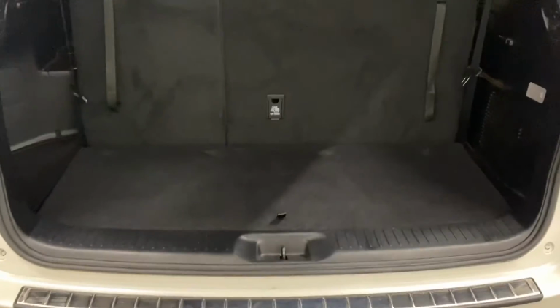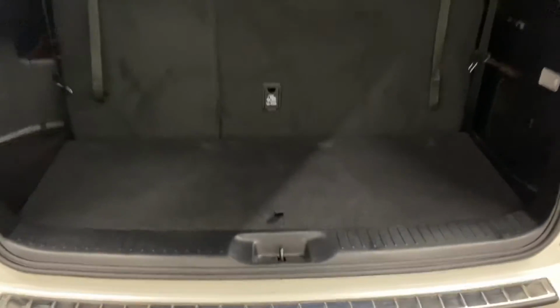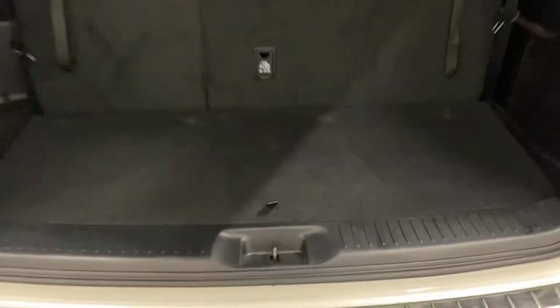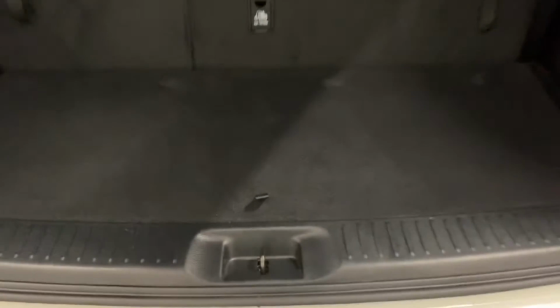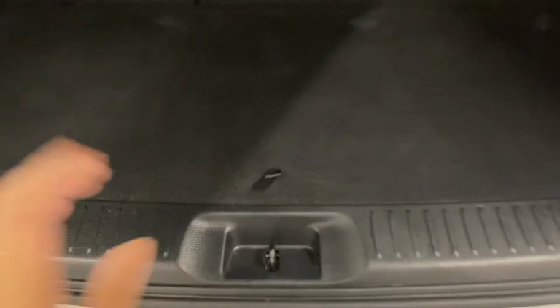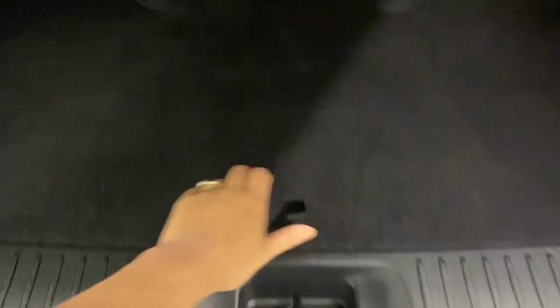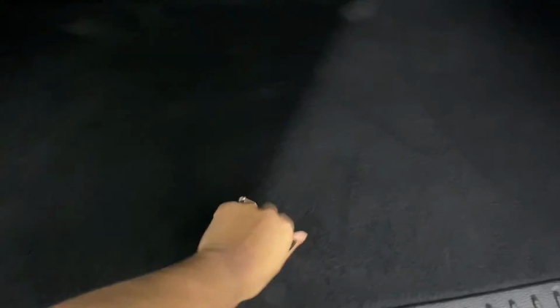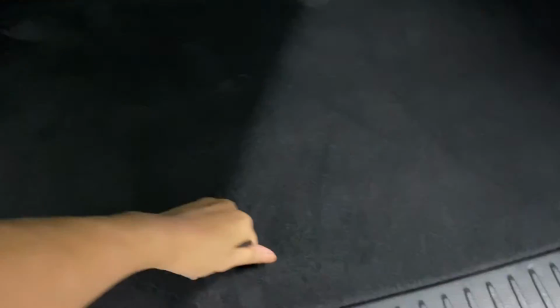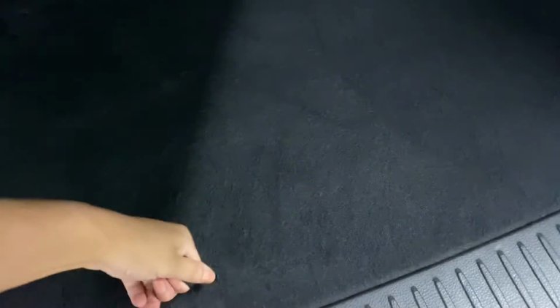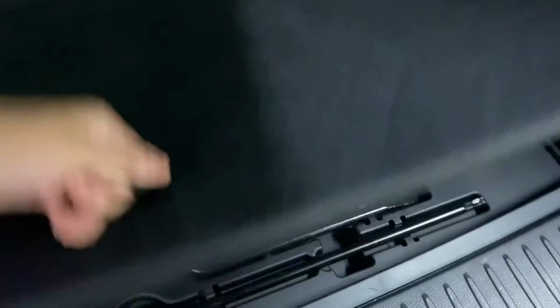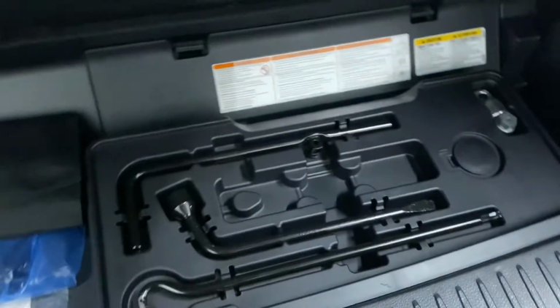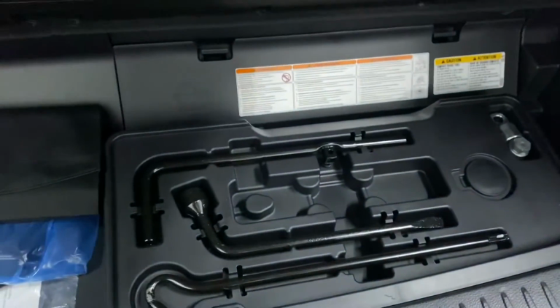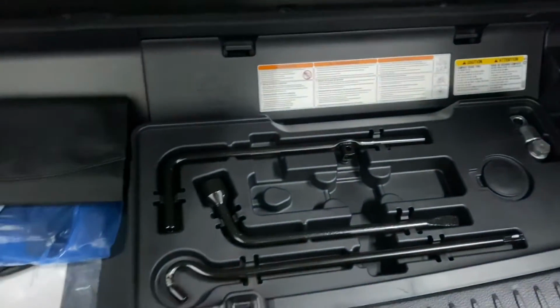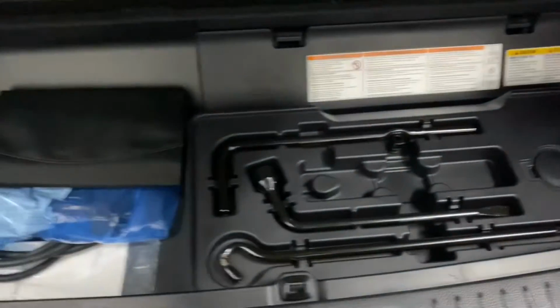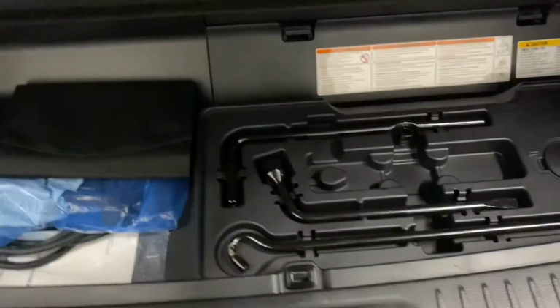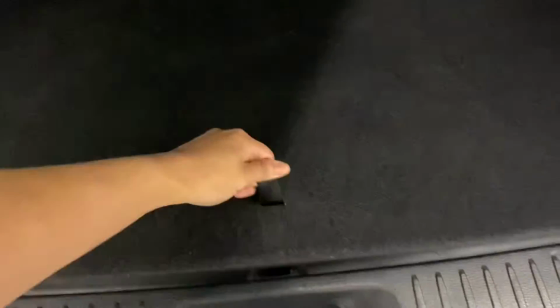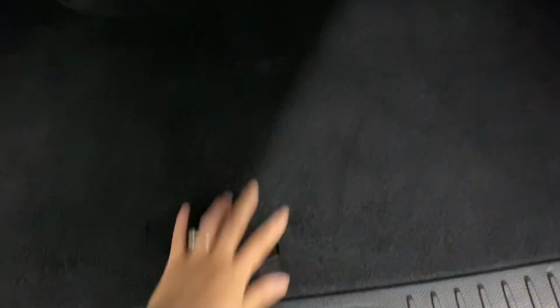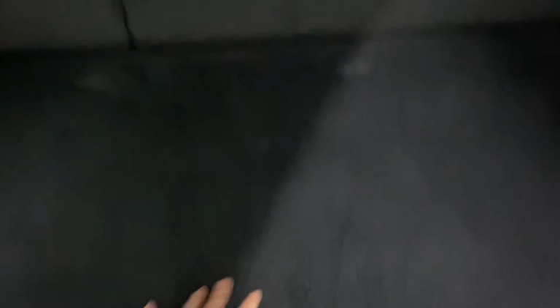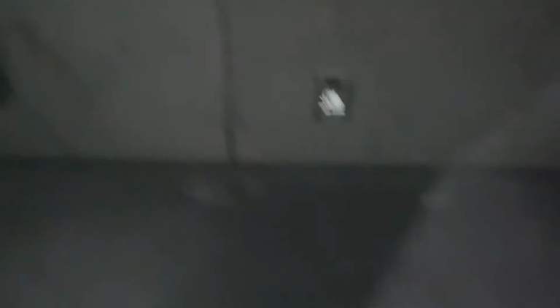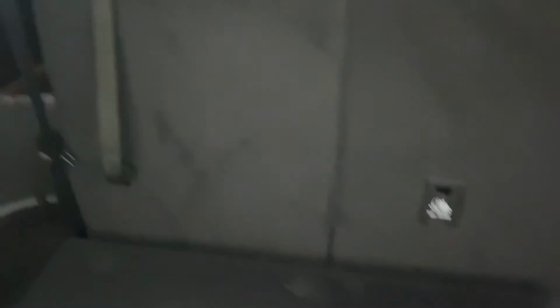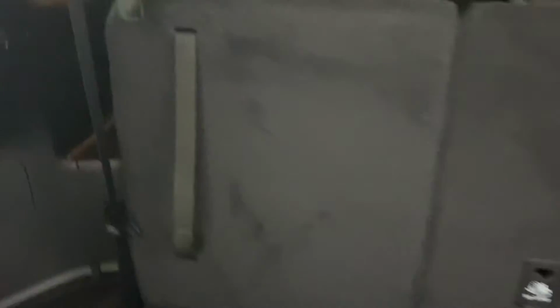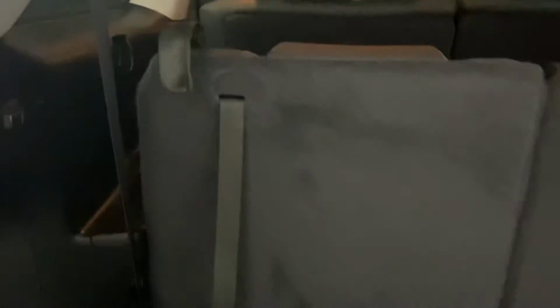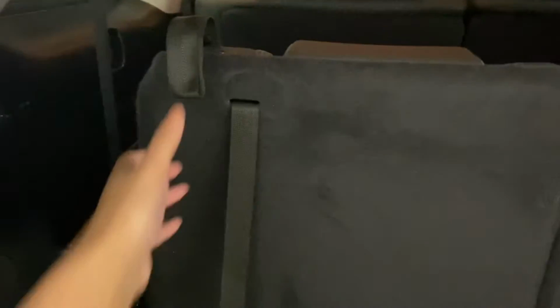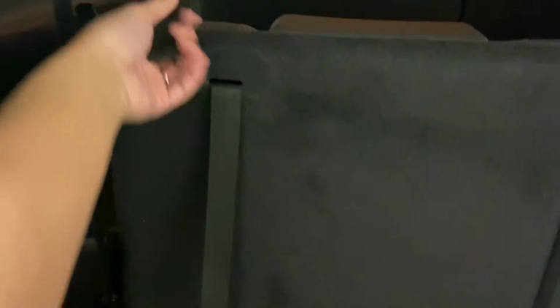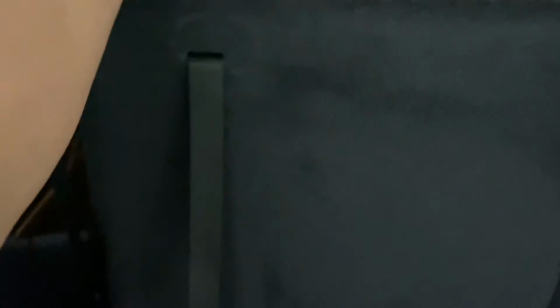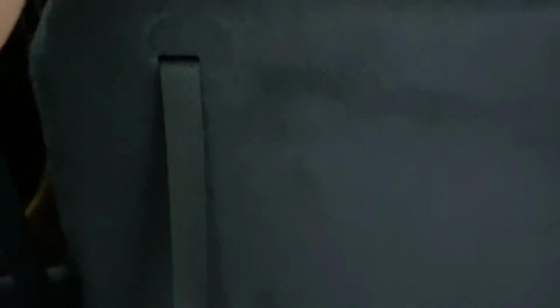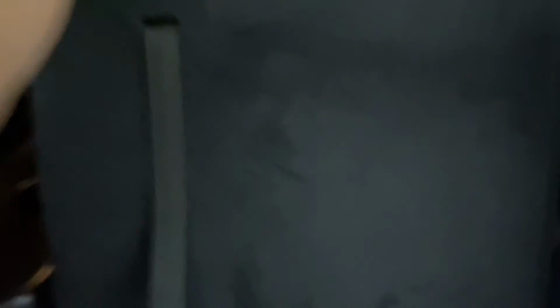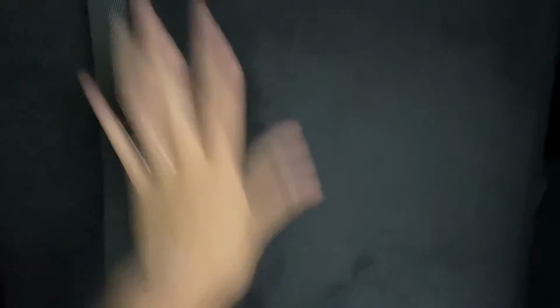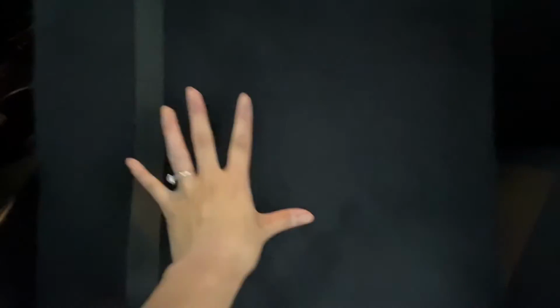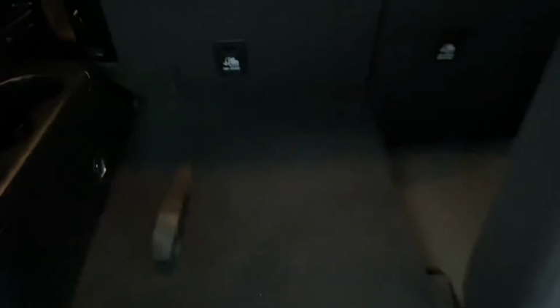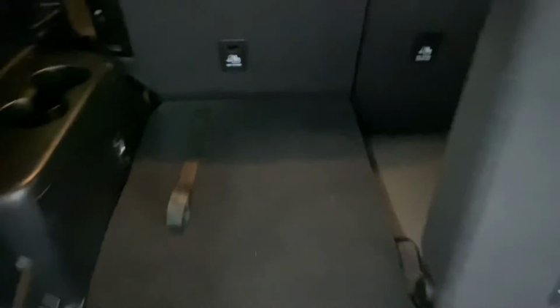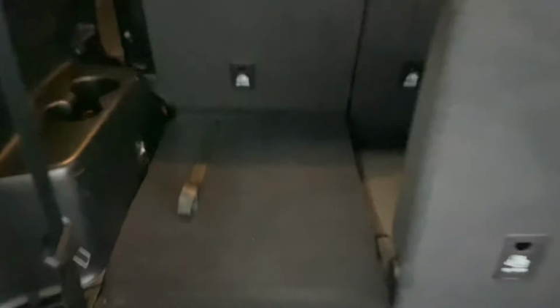And in the trunk, you have space for your spare tire below, and alternate manual front and rear seat recliners for your third row.